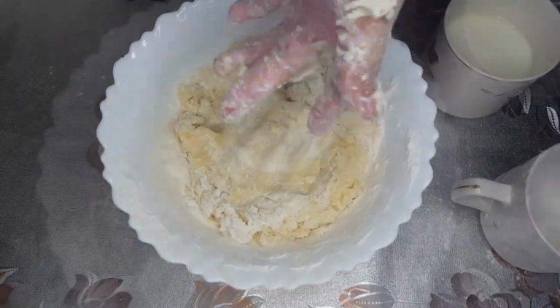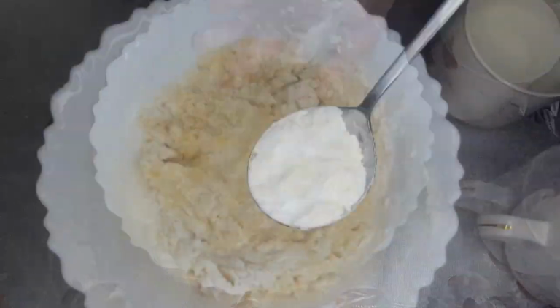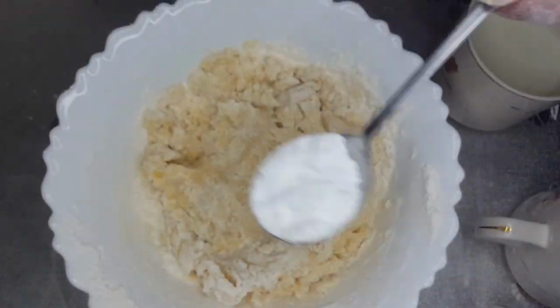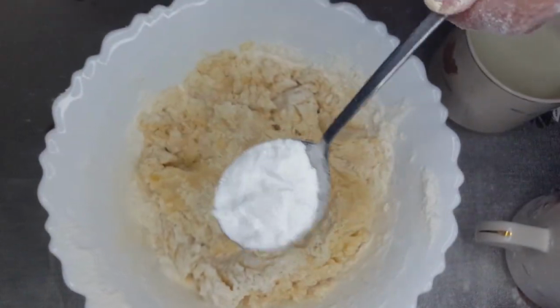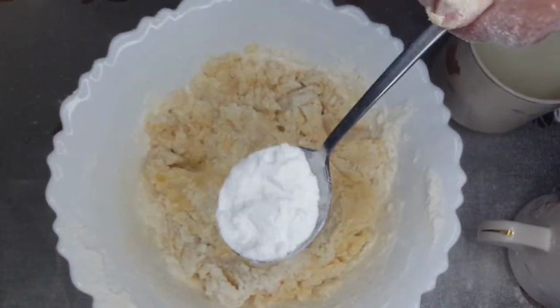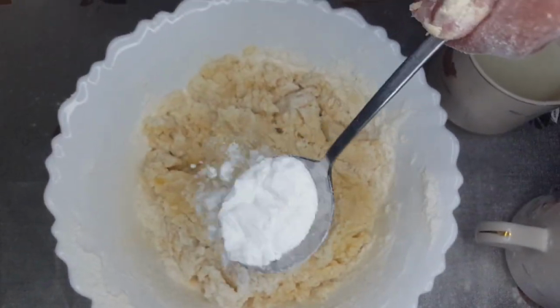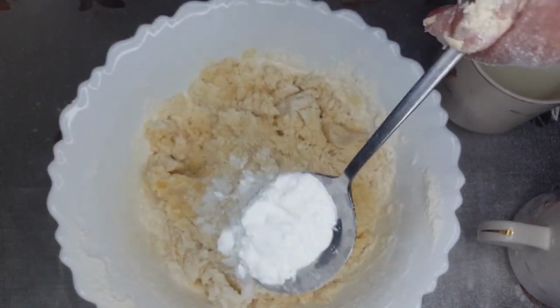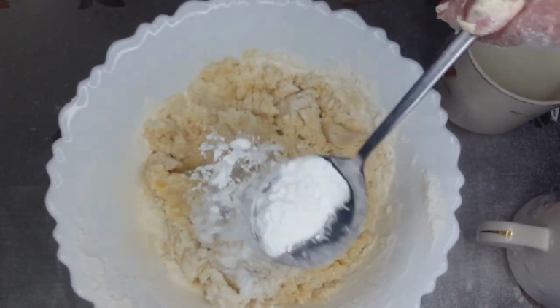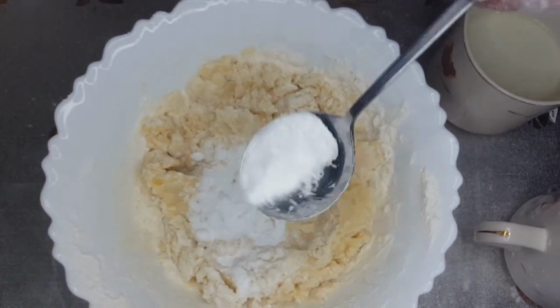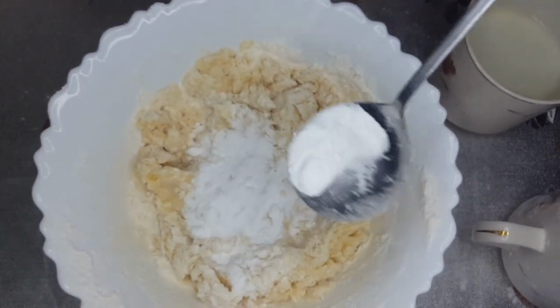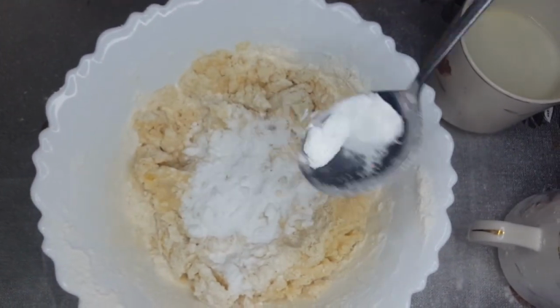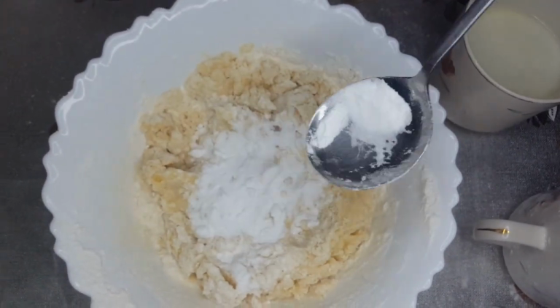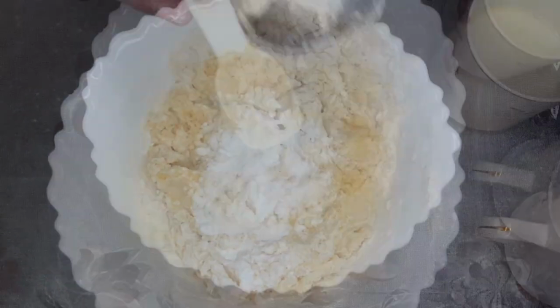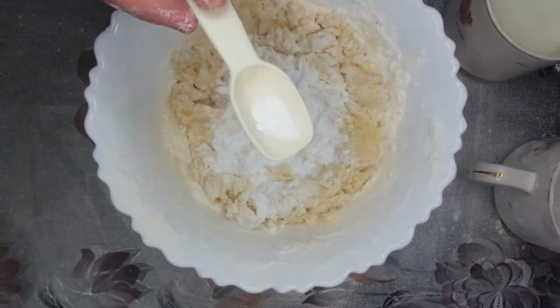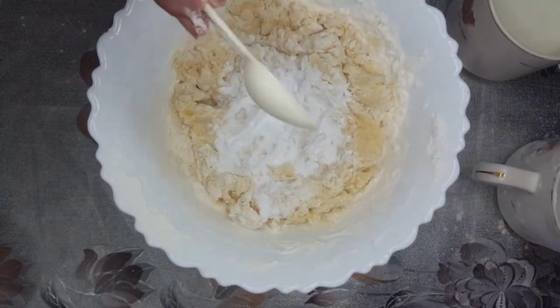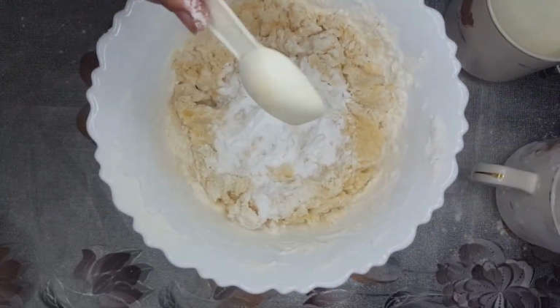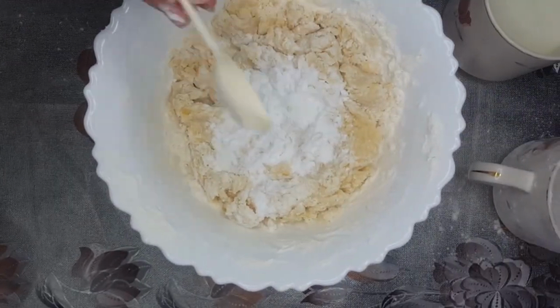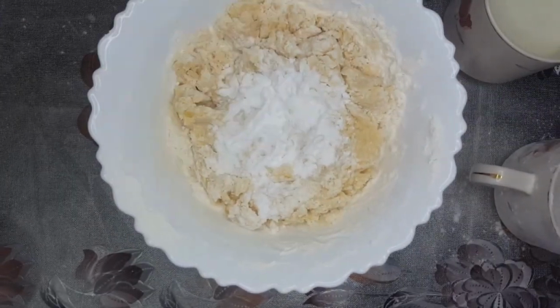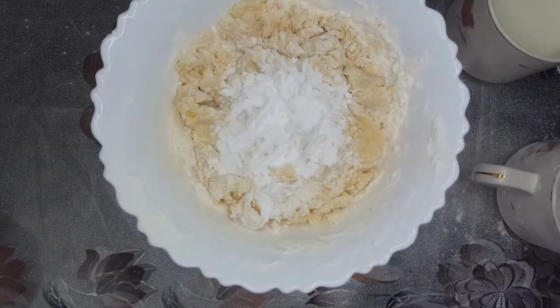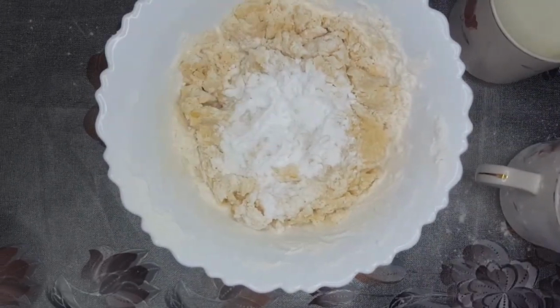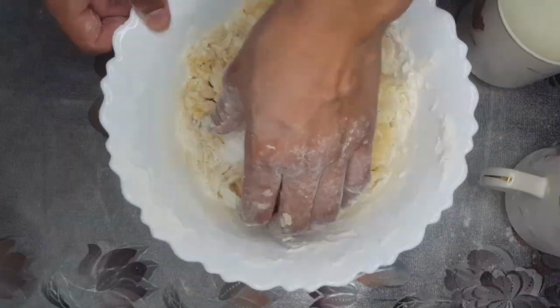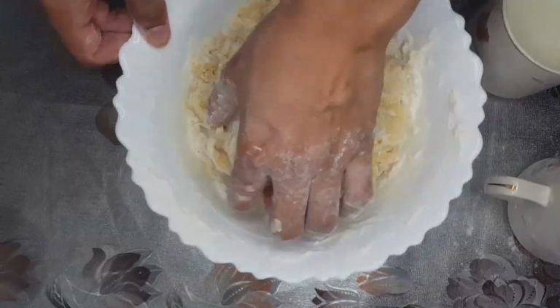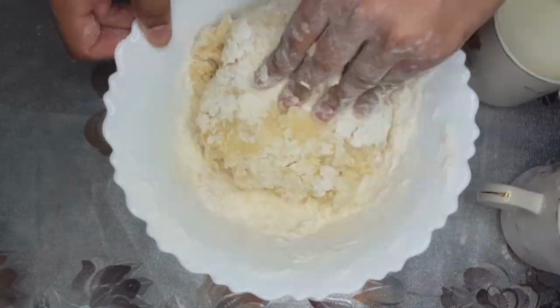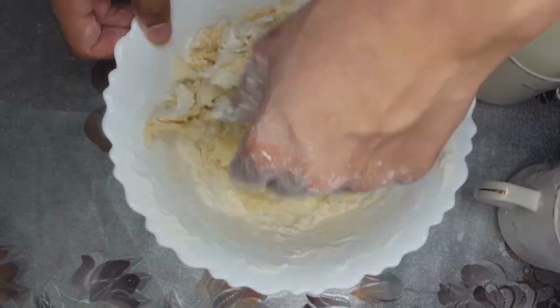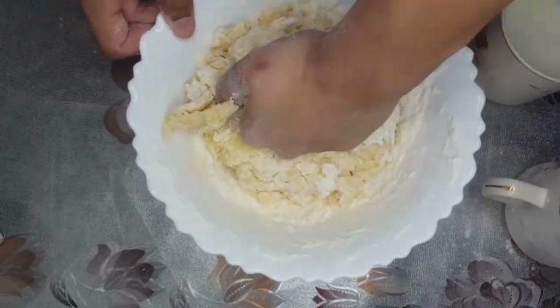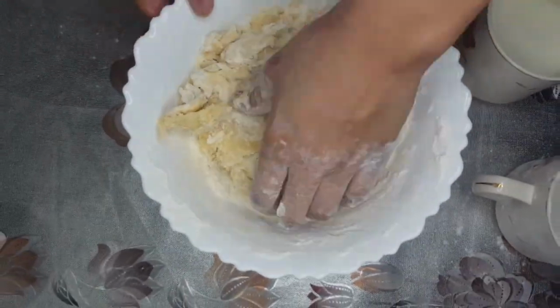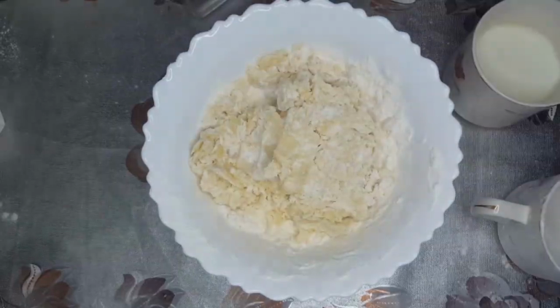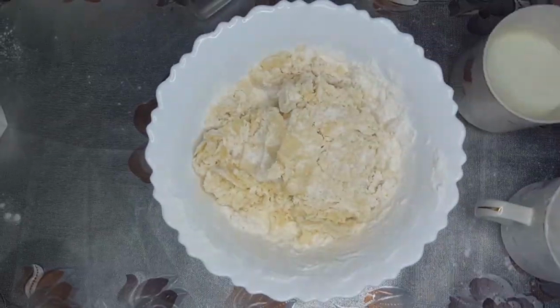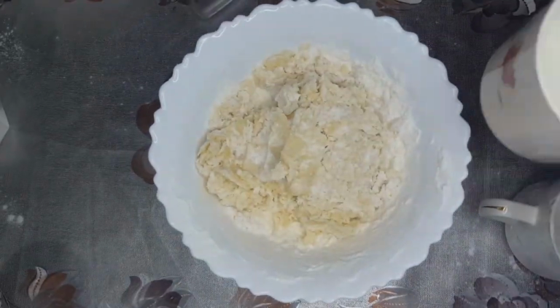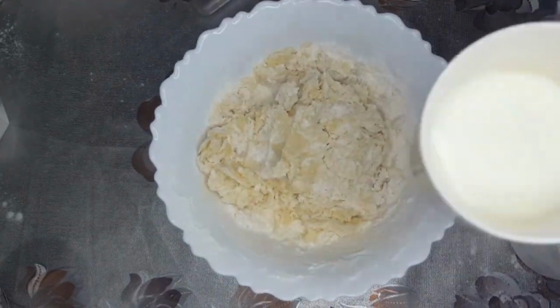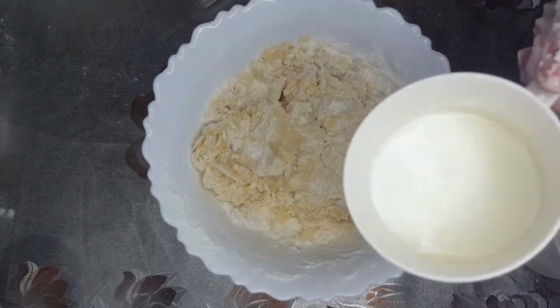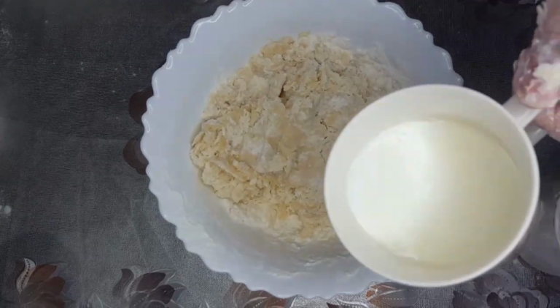Now I am going to put three teaspoons of baking powder, half teaspoon of salt, and half cup of milk.